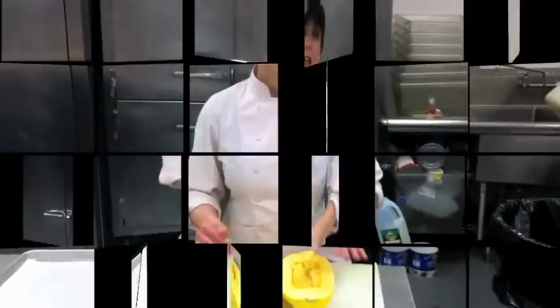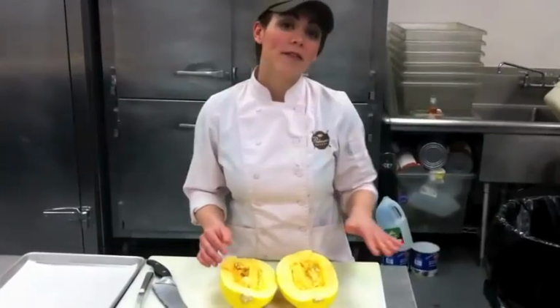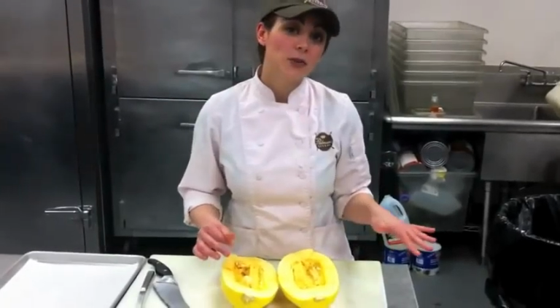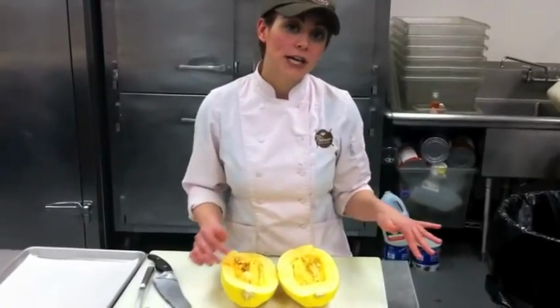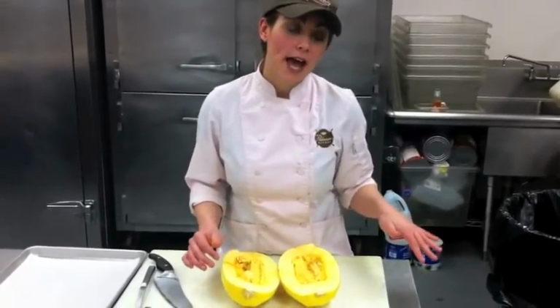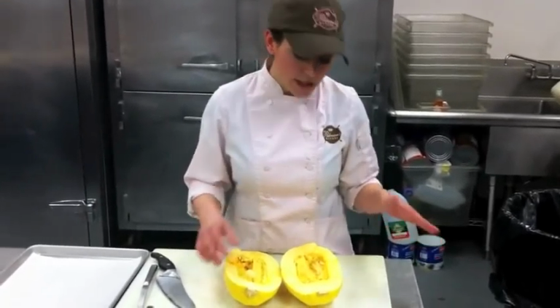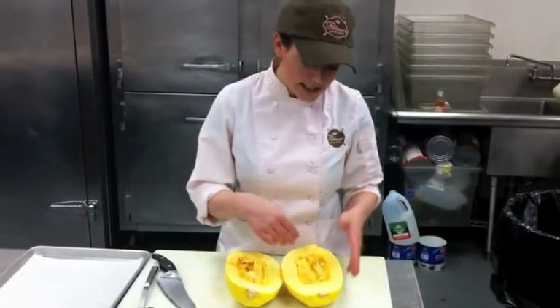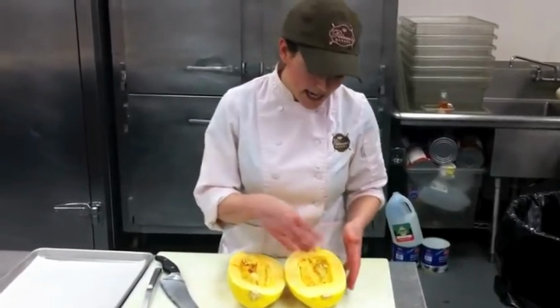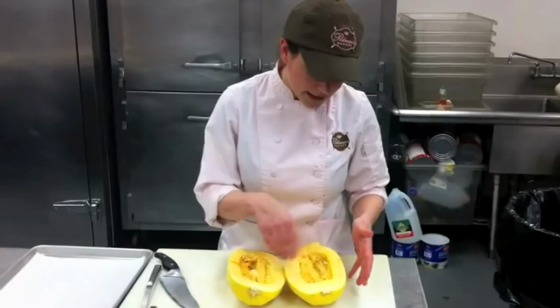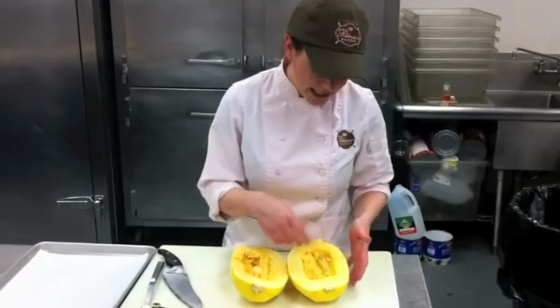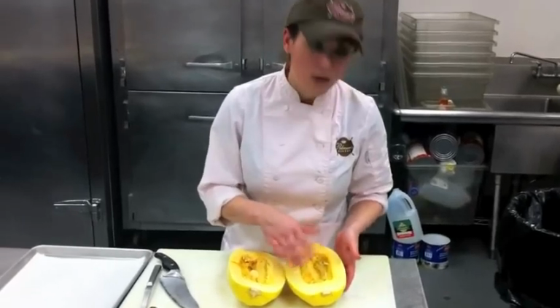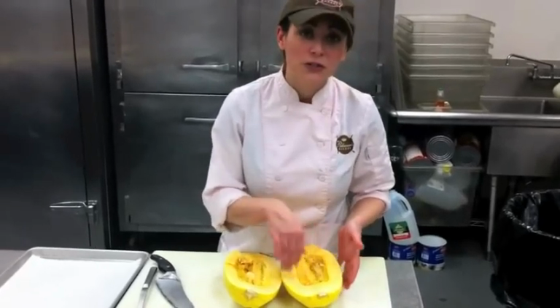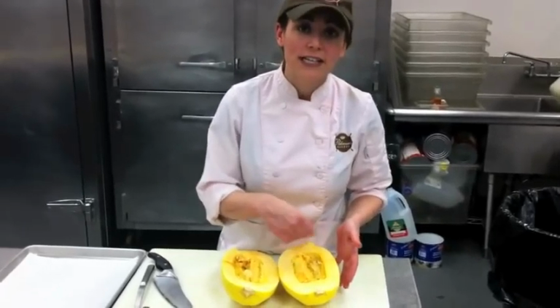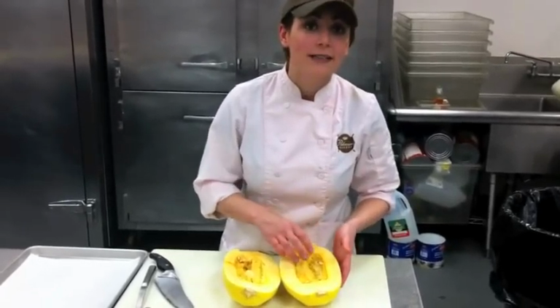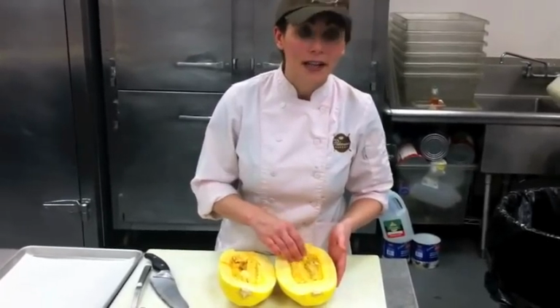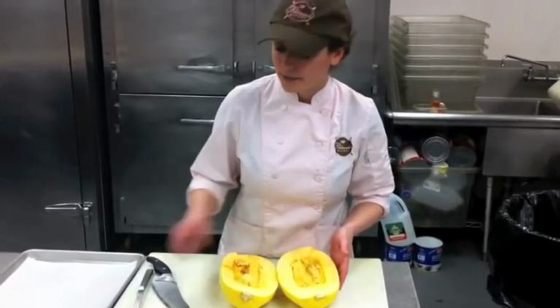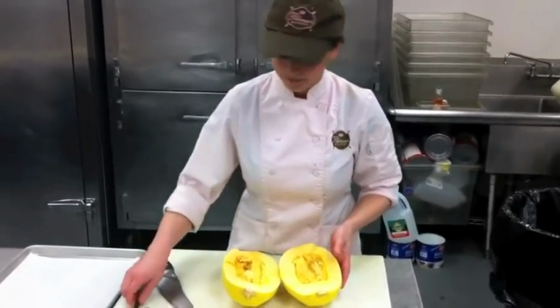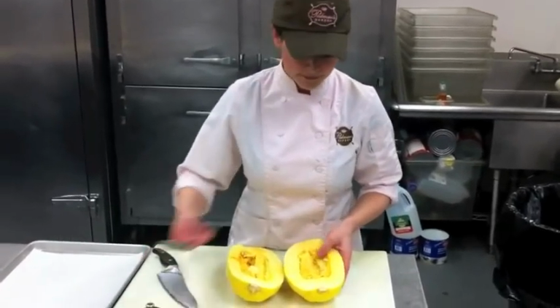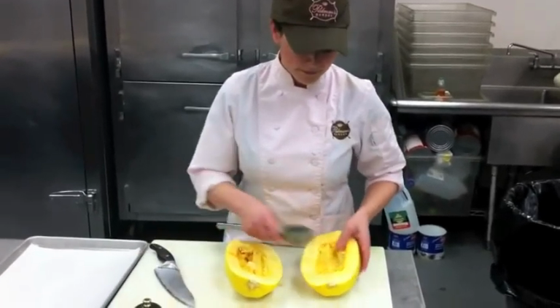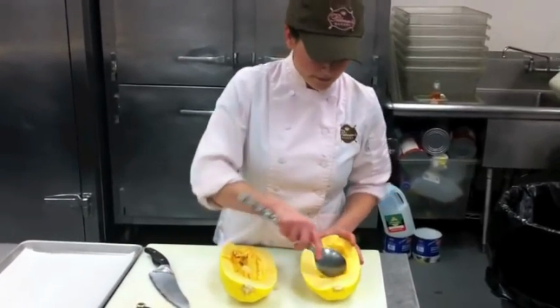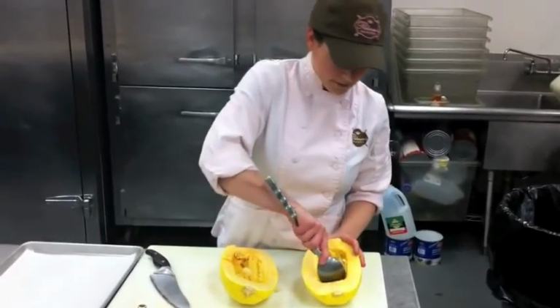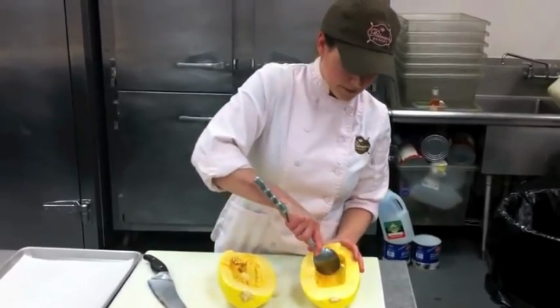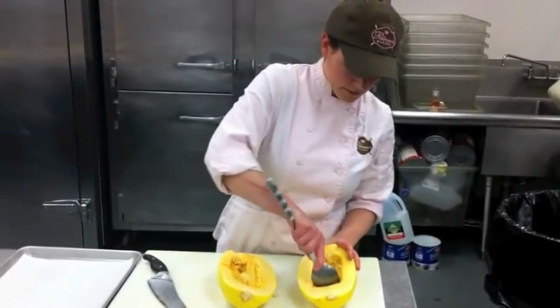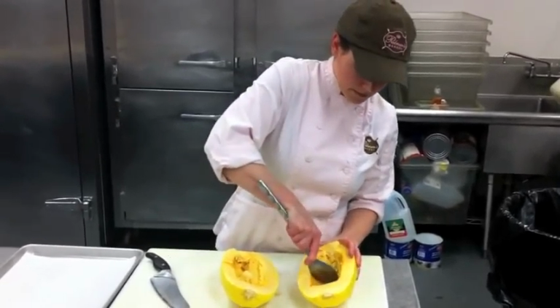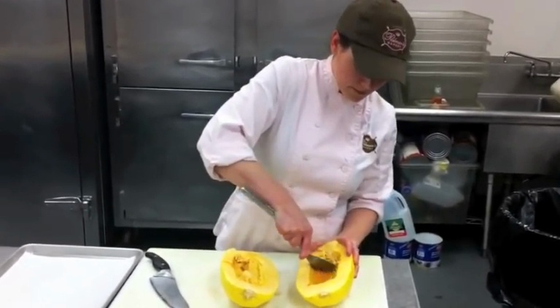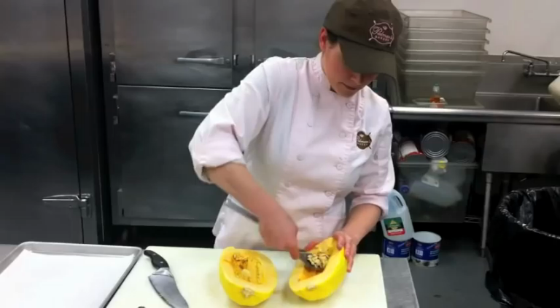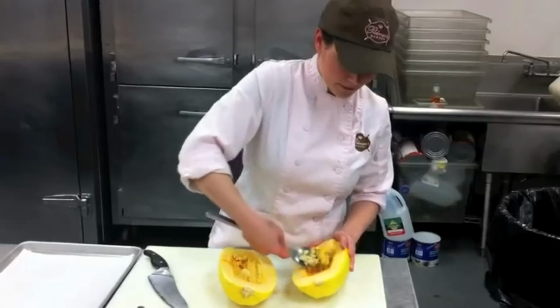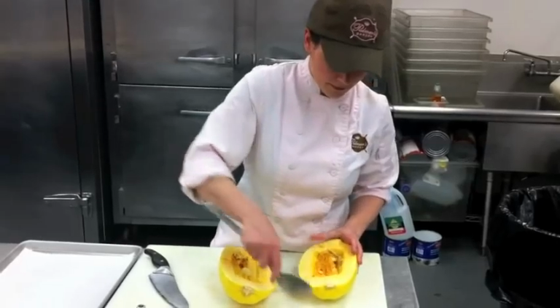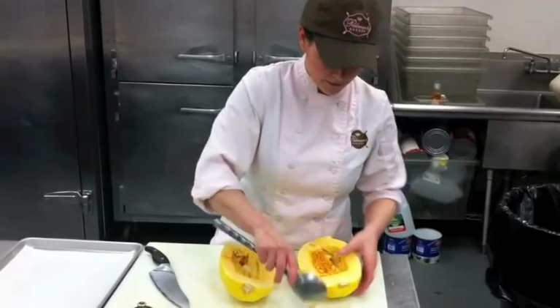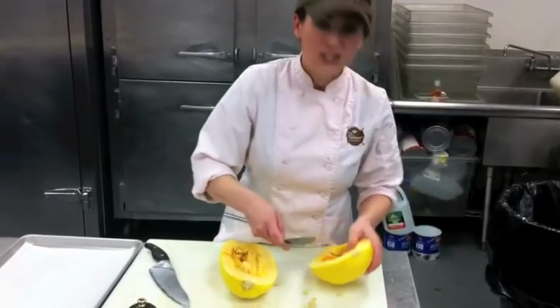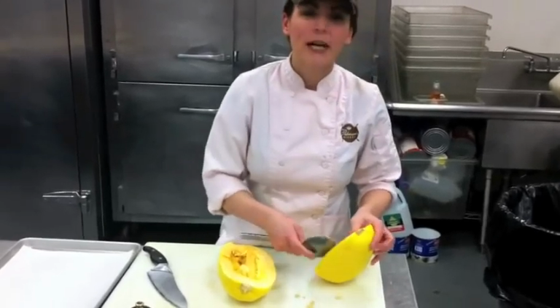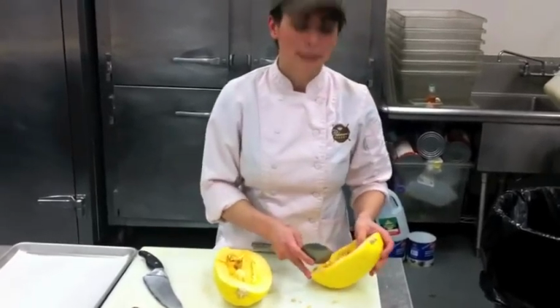Now that we have our squash cut in half, we just need to take out the seeds and all the stringiness in the middle of it. It's just like a pumpkin.